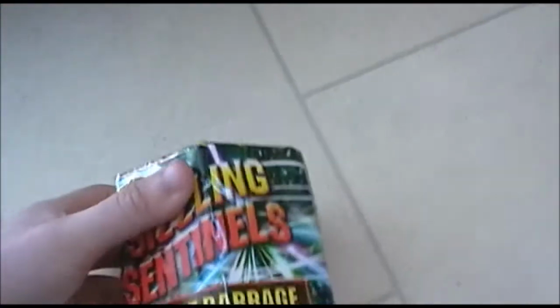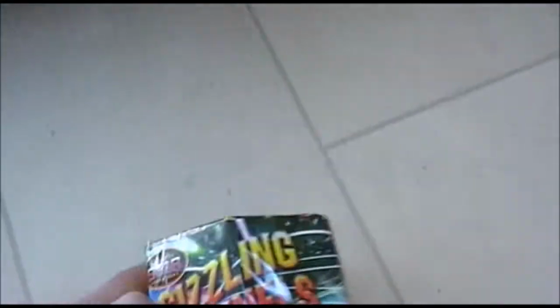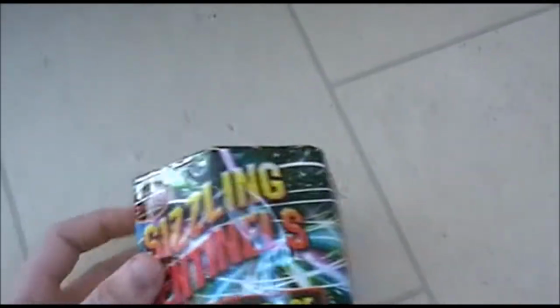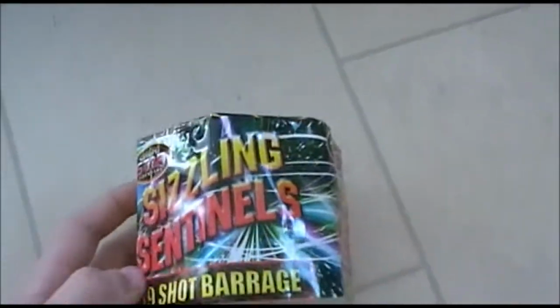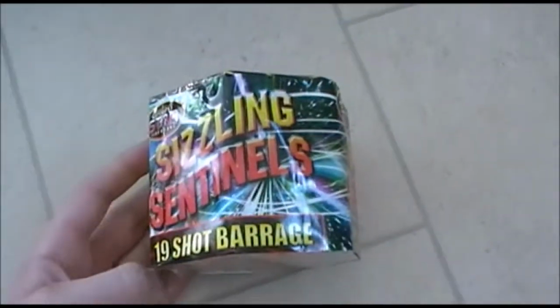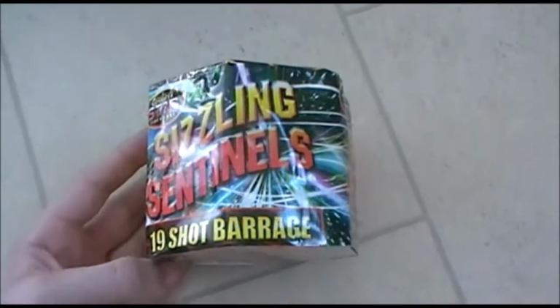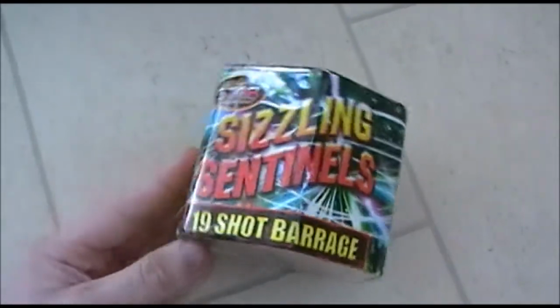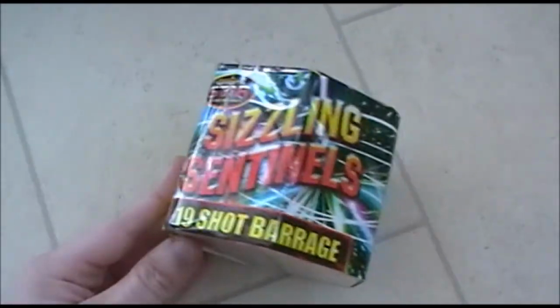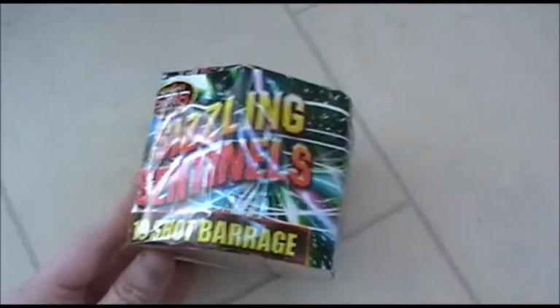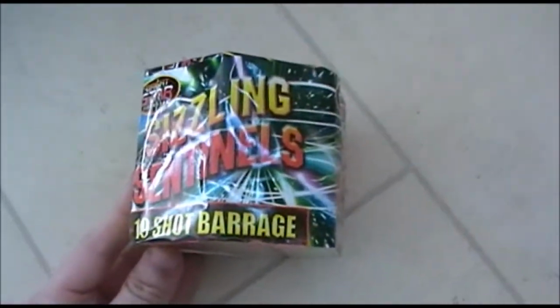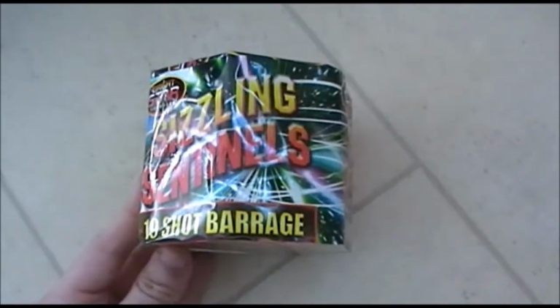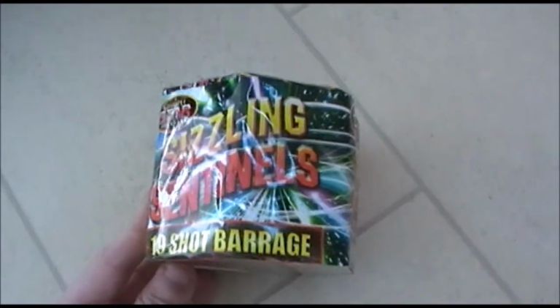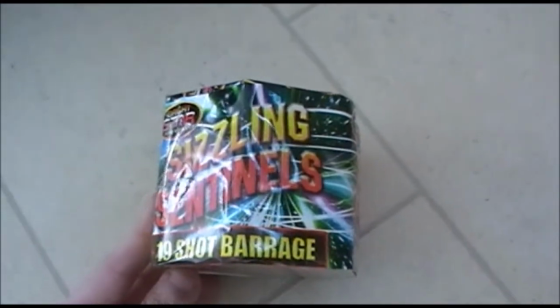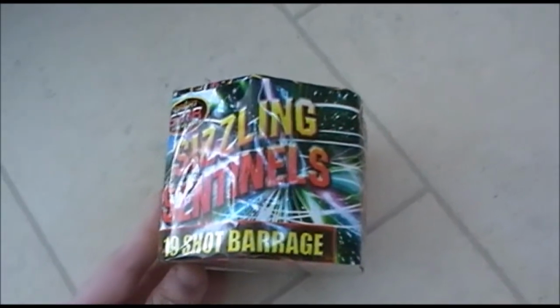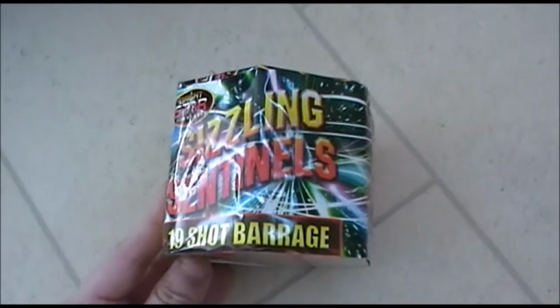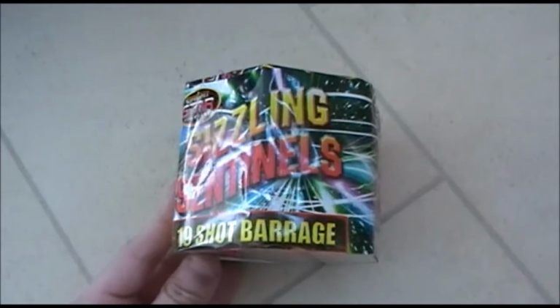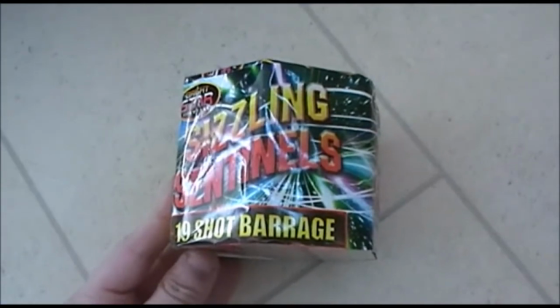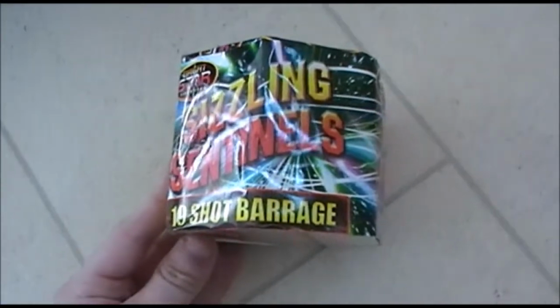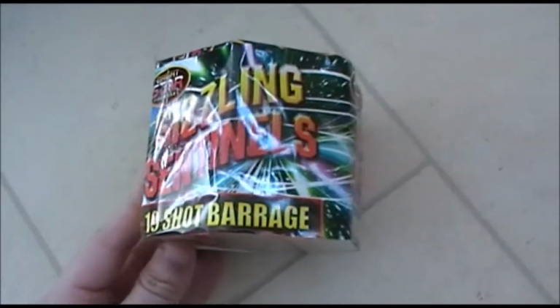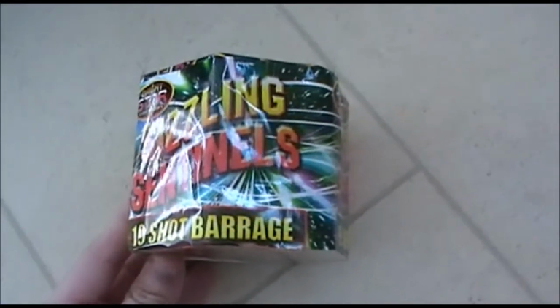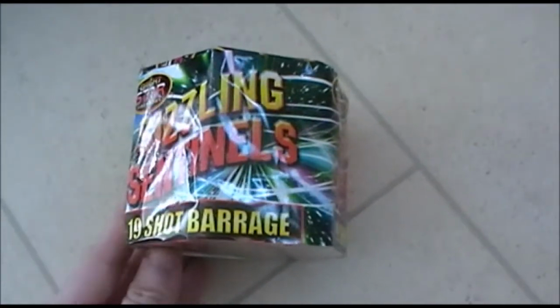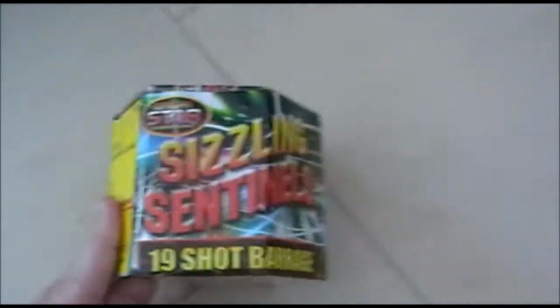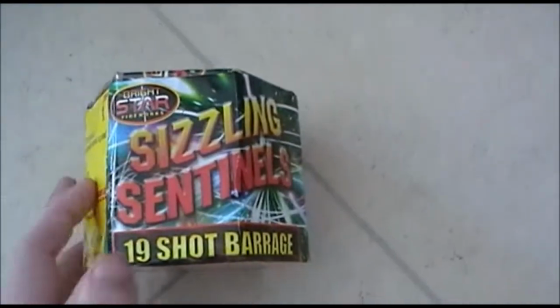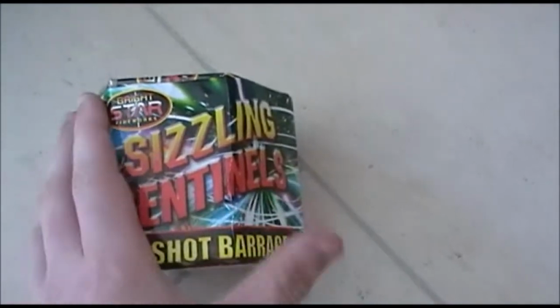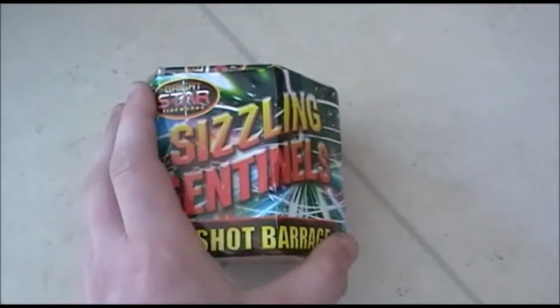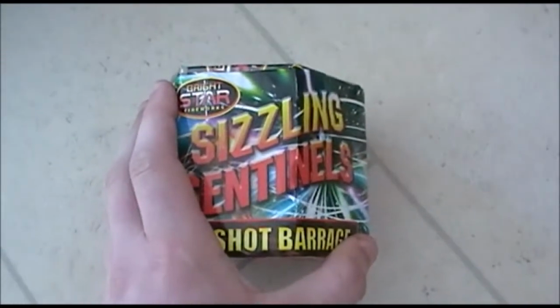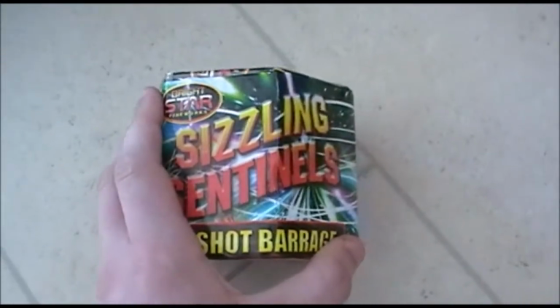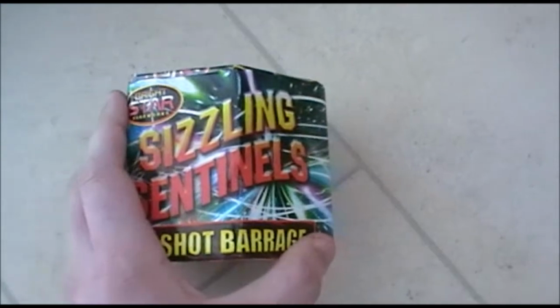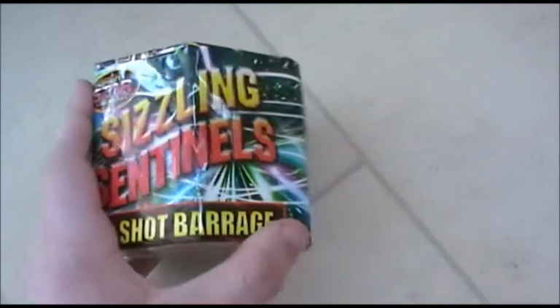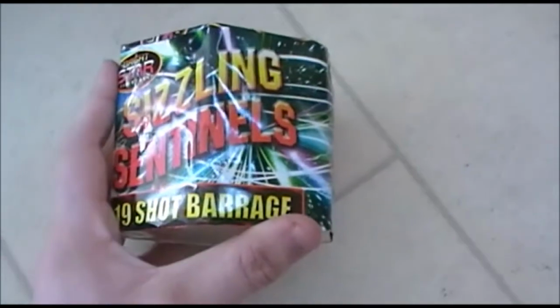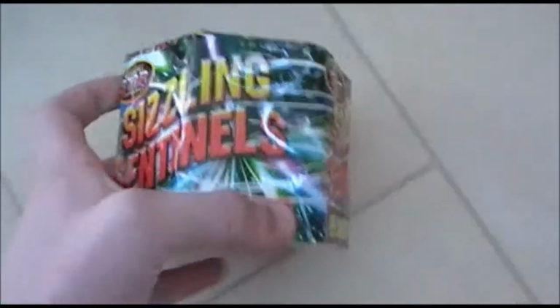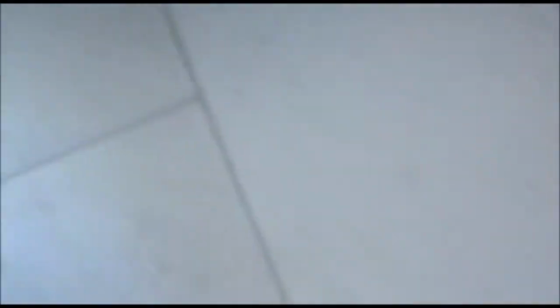Sizzling Sentinels from the range, Bright Star — good little piece, £4 I think they sell it for. Again, got this in March for a birthday, so I'm not quite sure why the range was selling it, but there we go. It's a good piece, that.